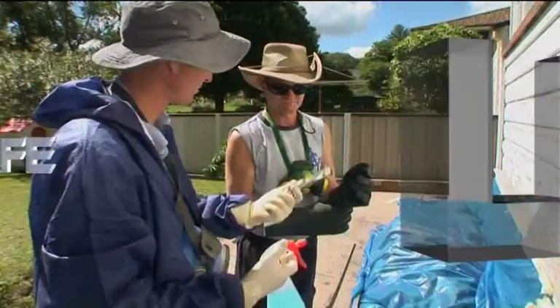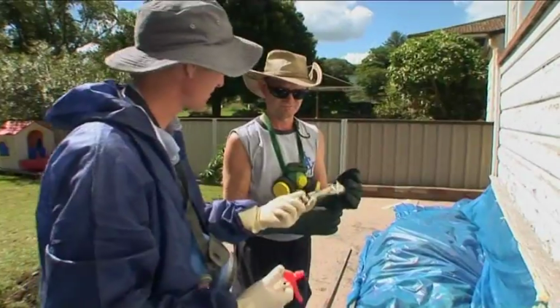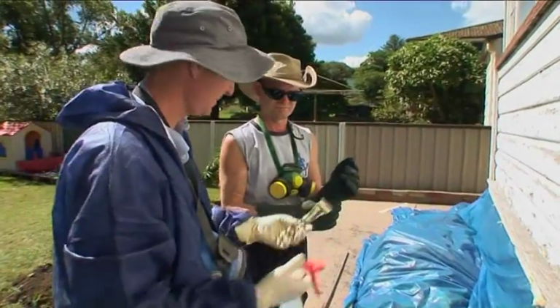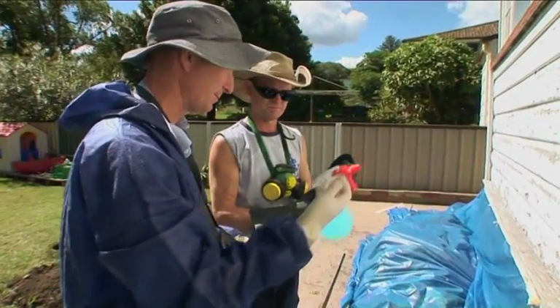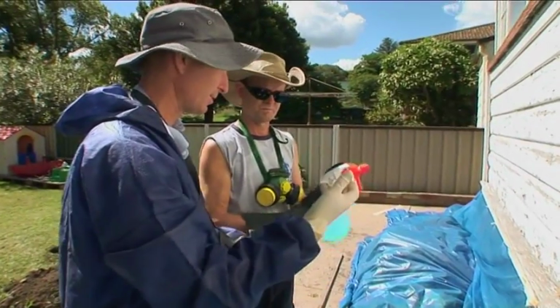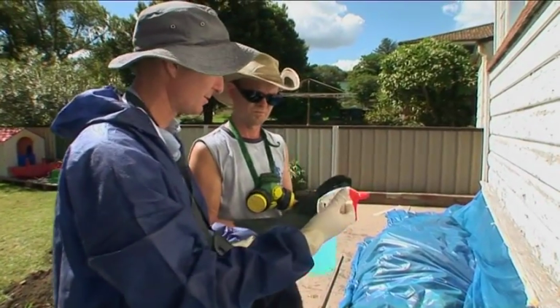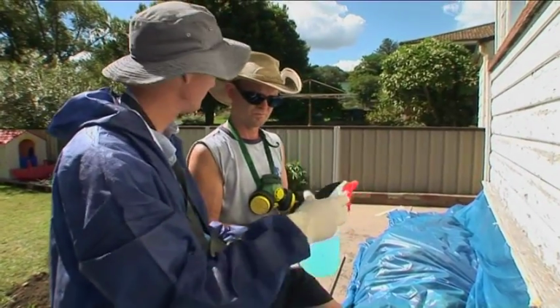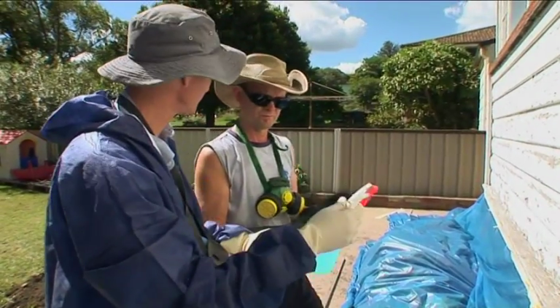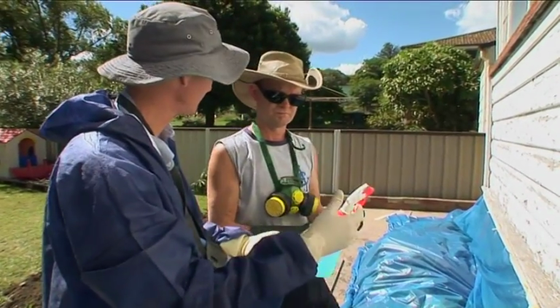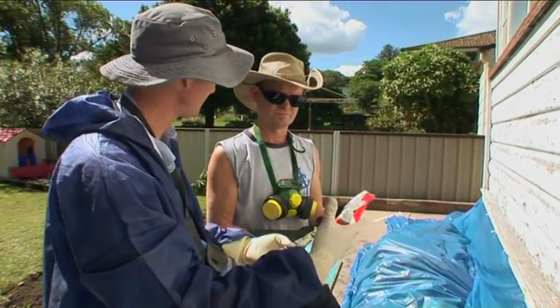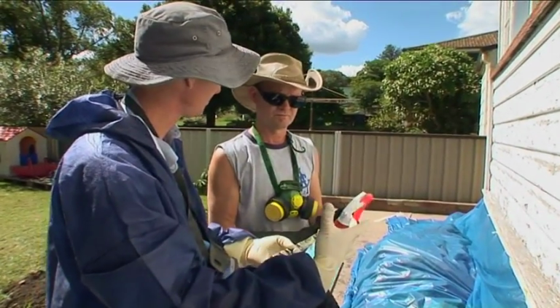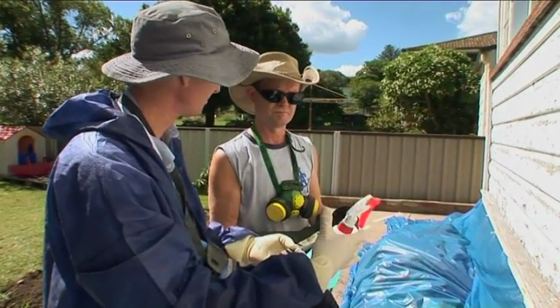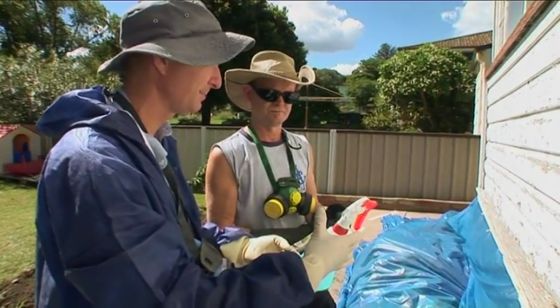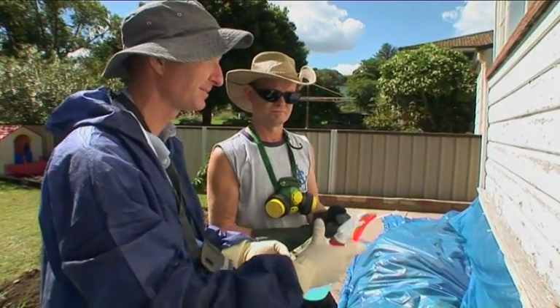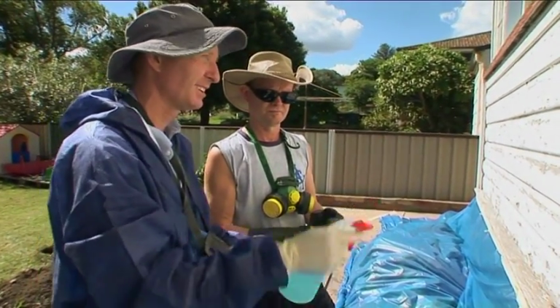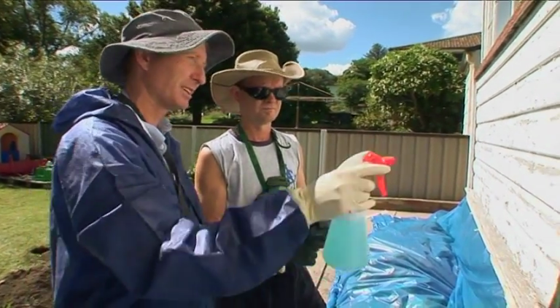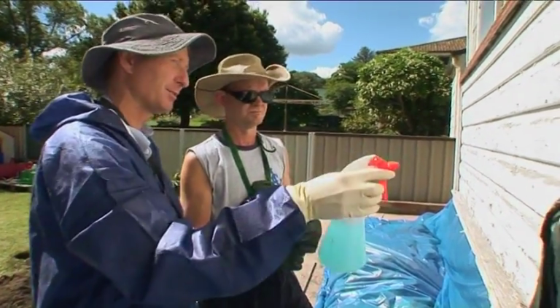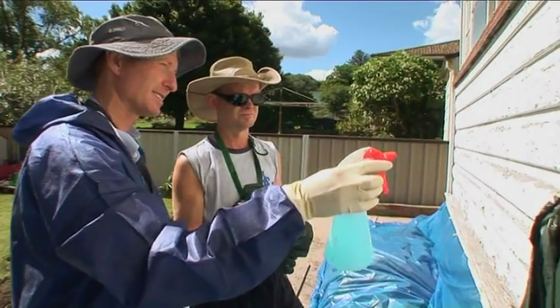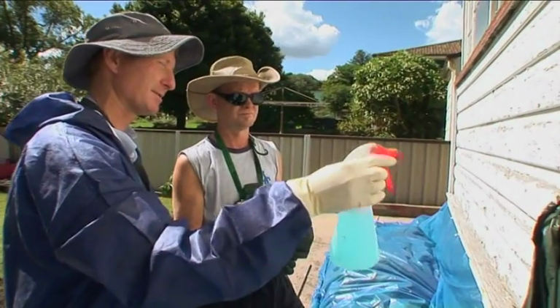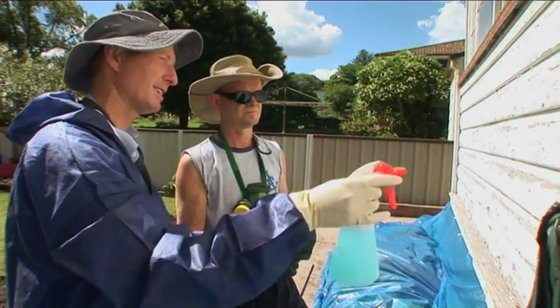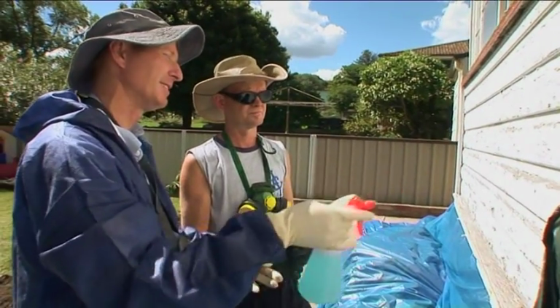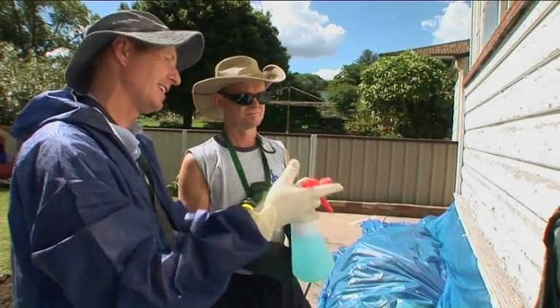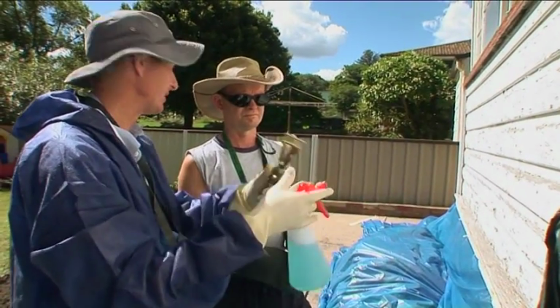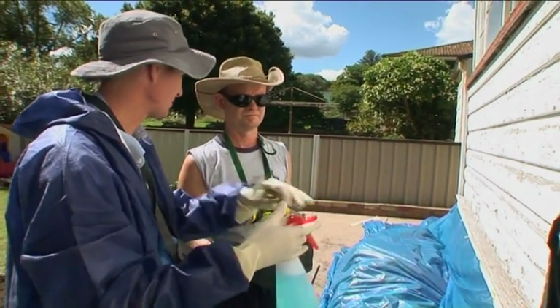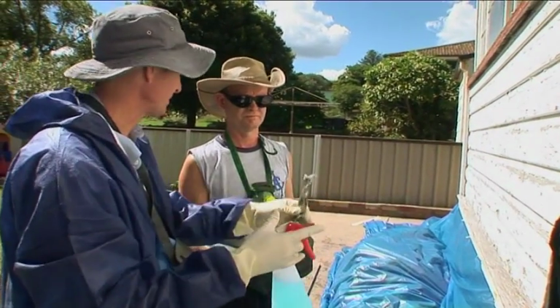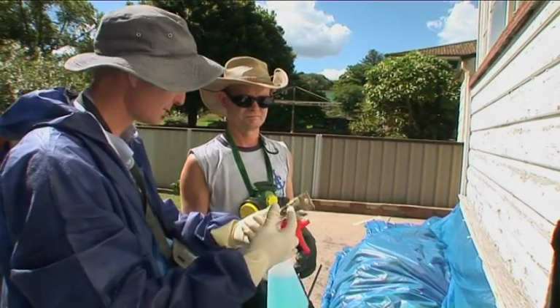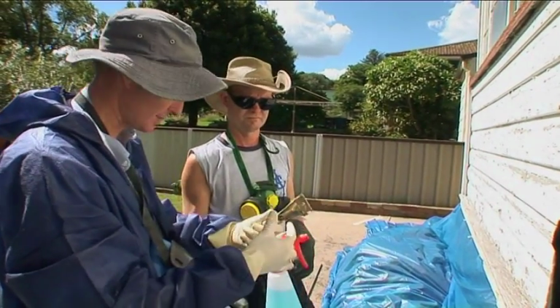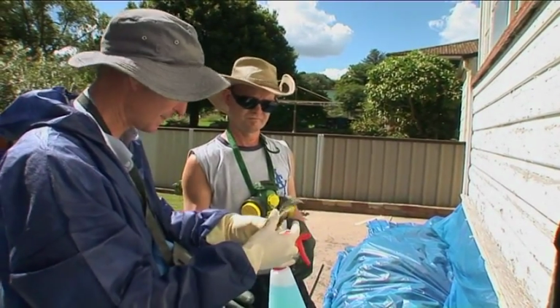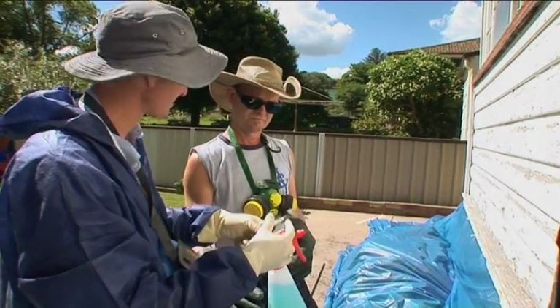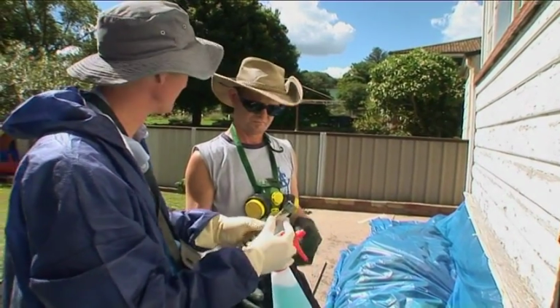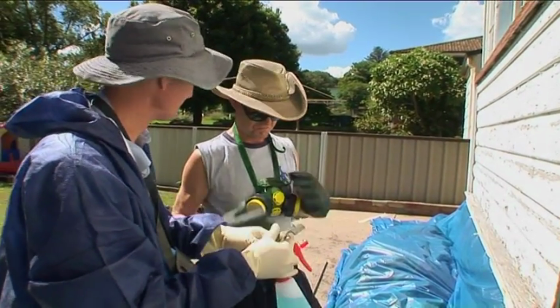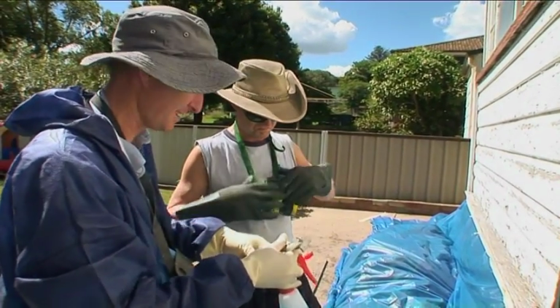We've got a scraper, and we've got some sugar soap in a spray bottle with some water. What I'll get you to do is actually spray it, and then we'll scrape it. But we just need to put our masks on before we start.